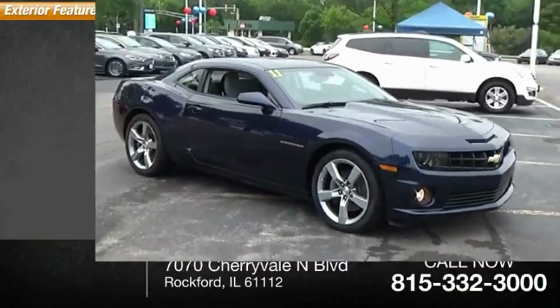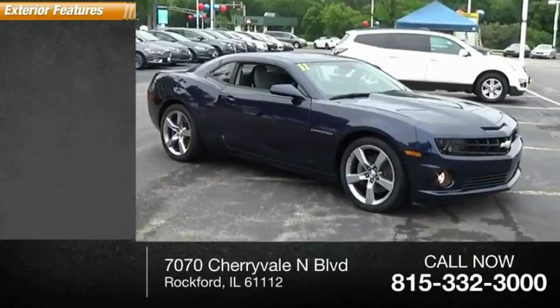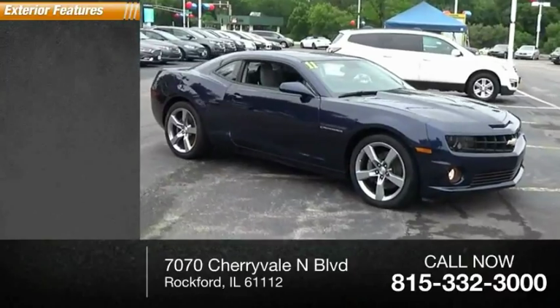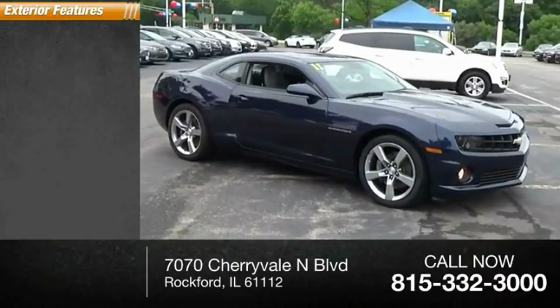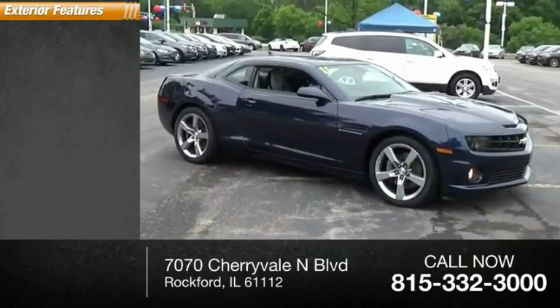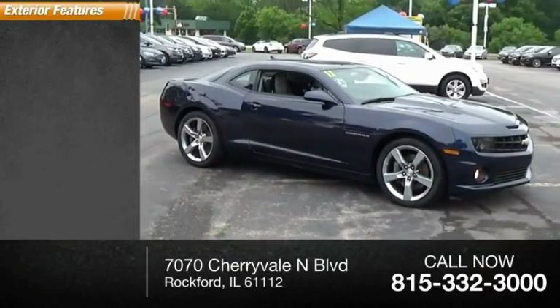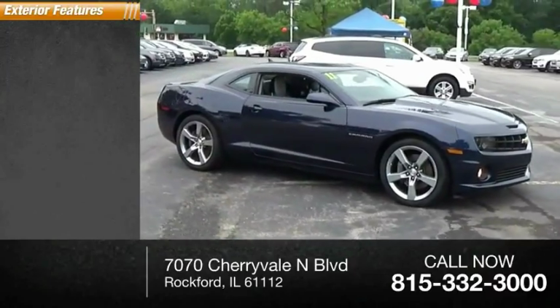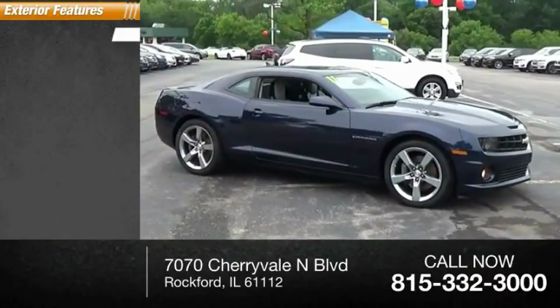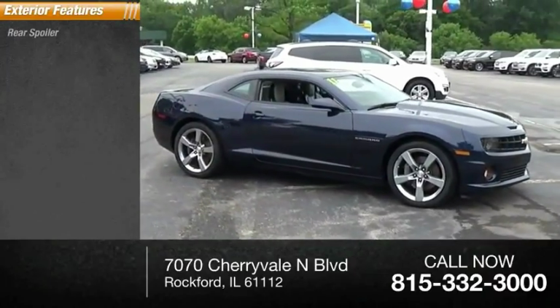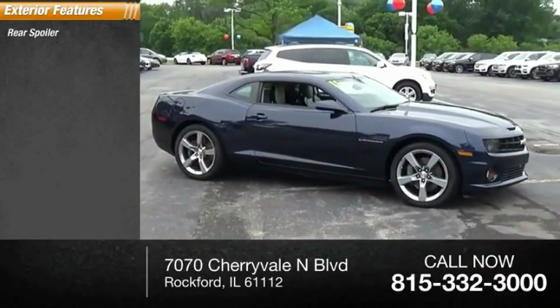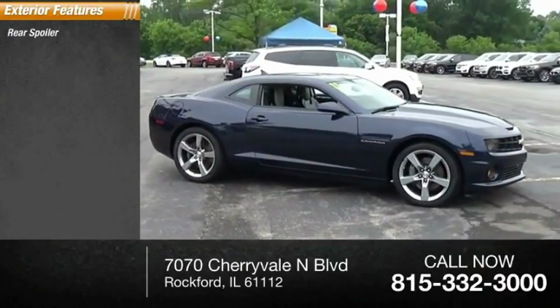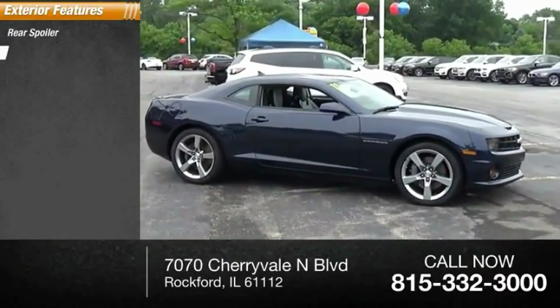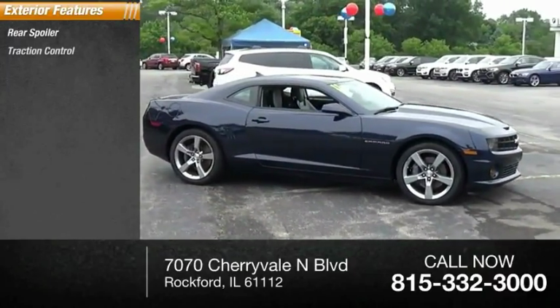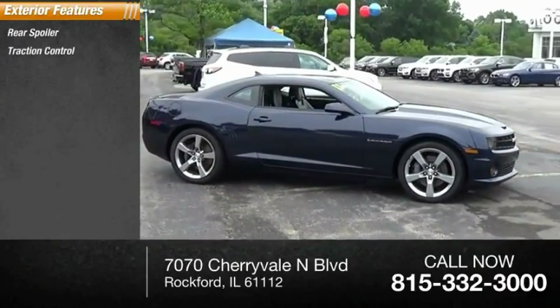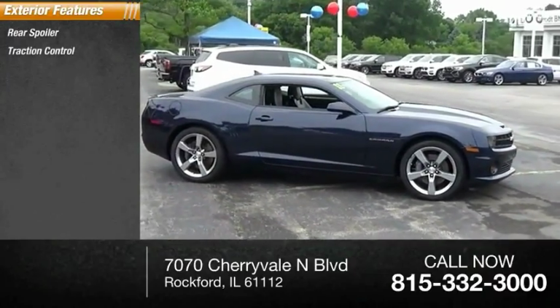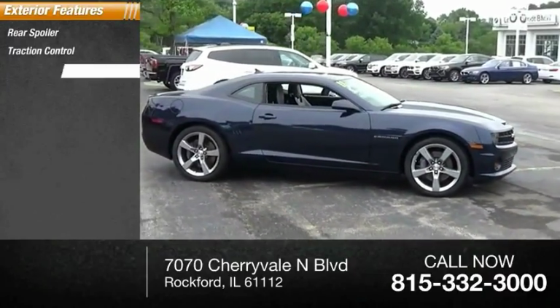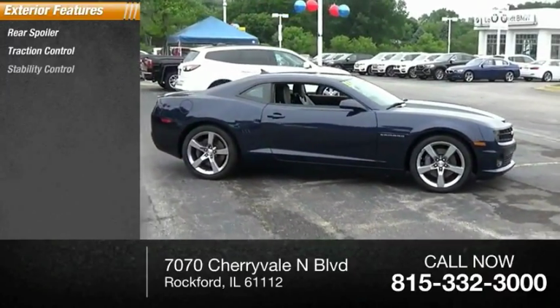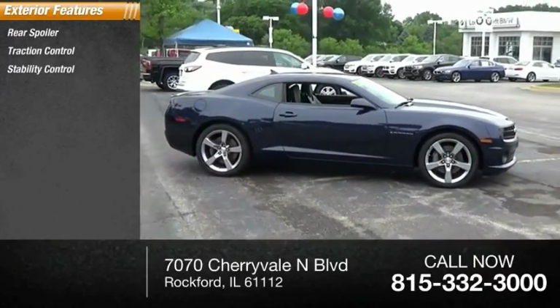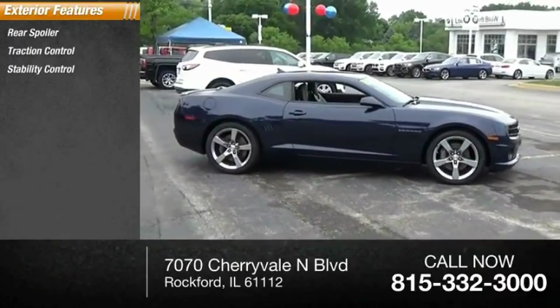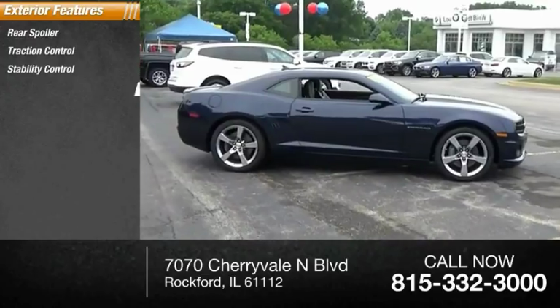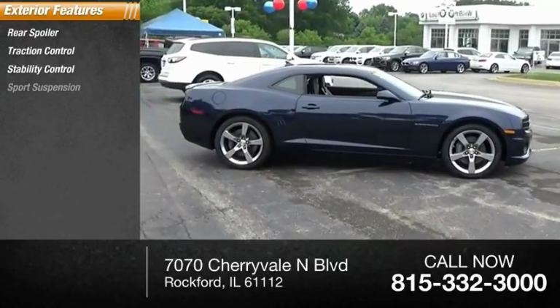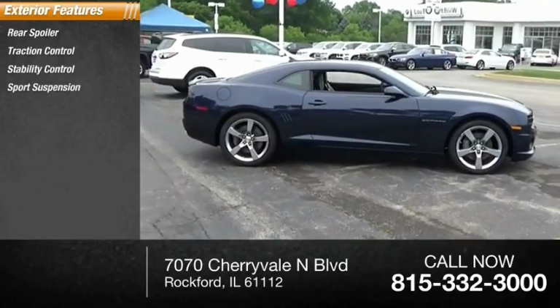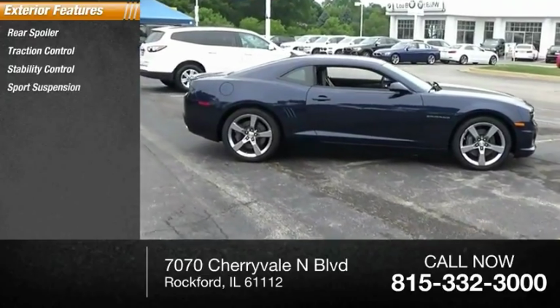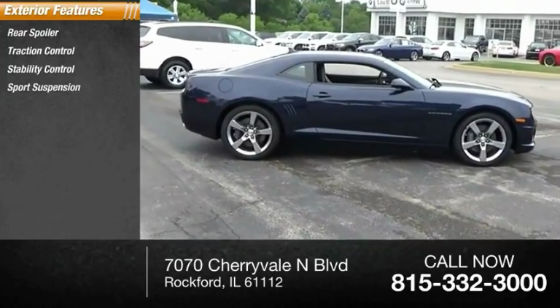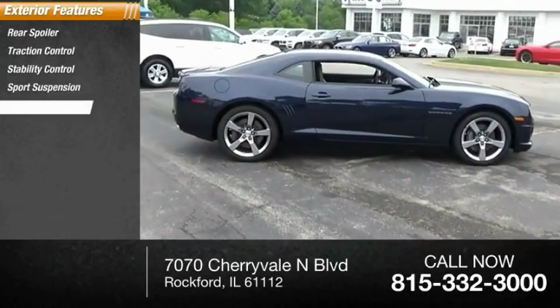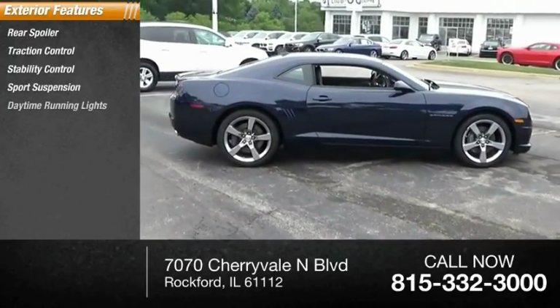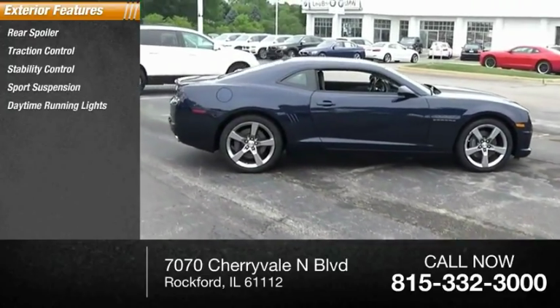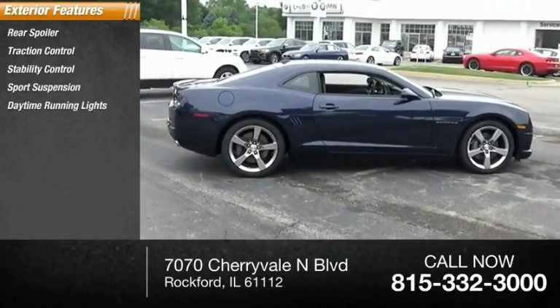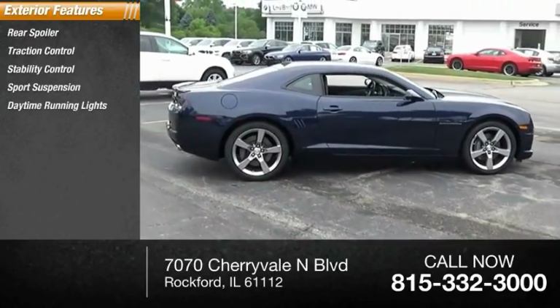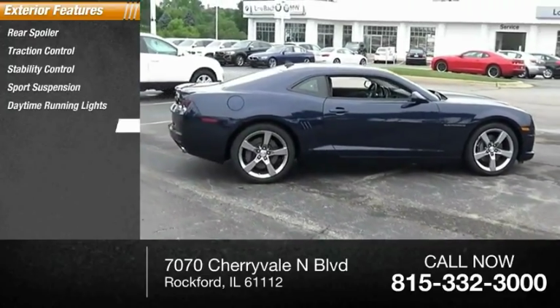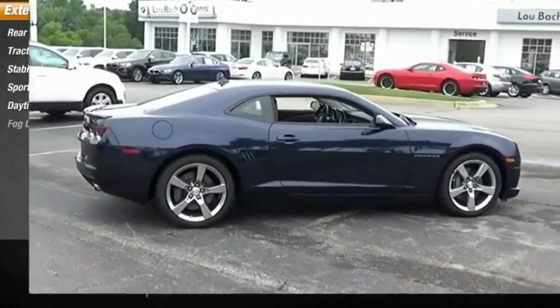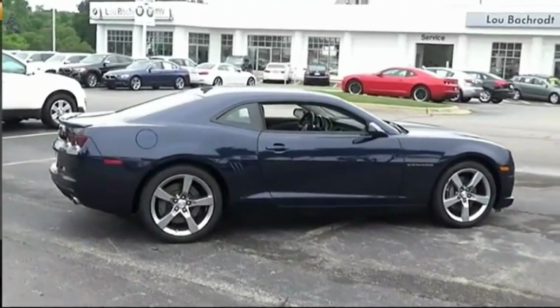Here are some of this vehicle's great options: rear spoiler, traction control, stability control, sports suspension, daytime running lights, fog lights.